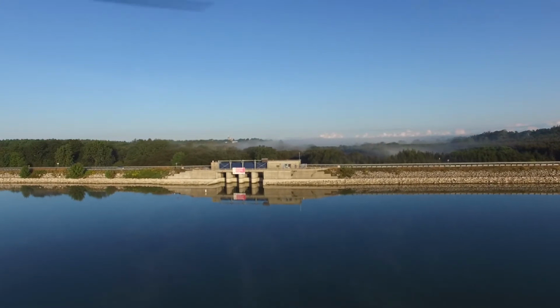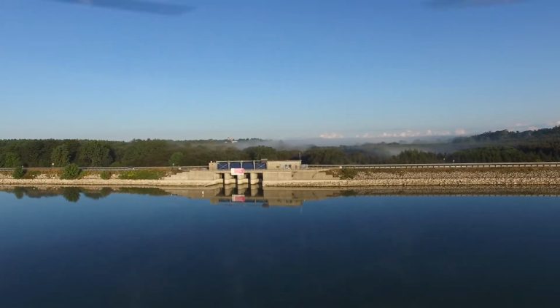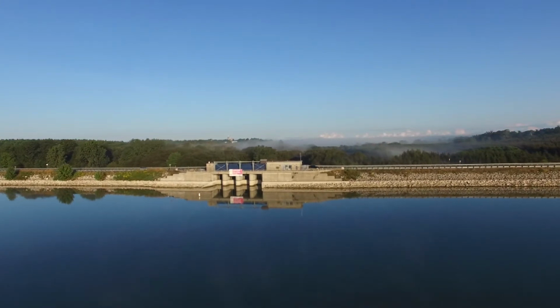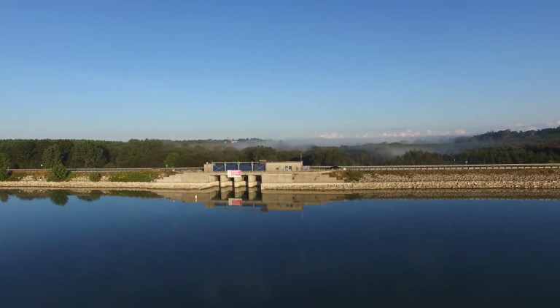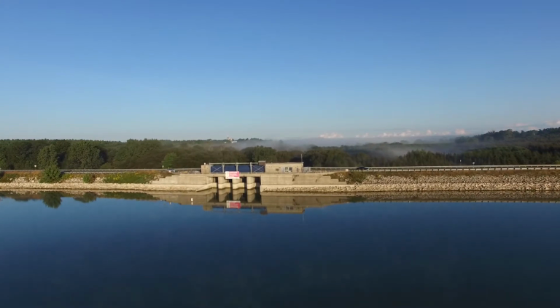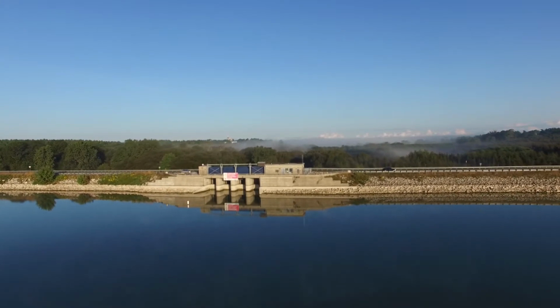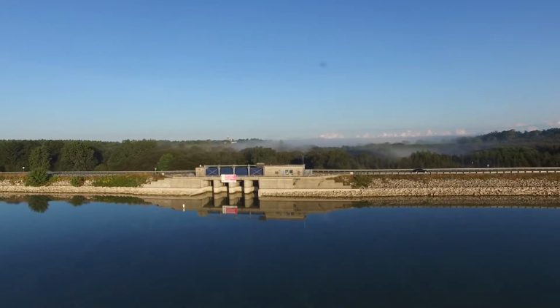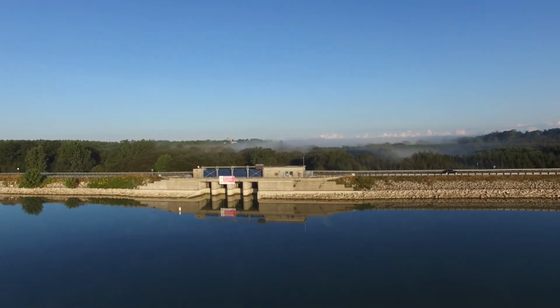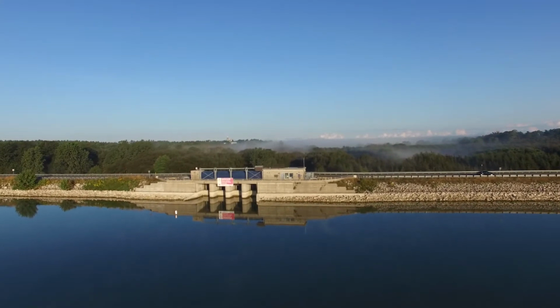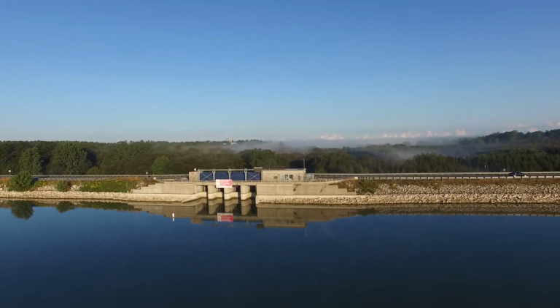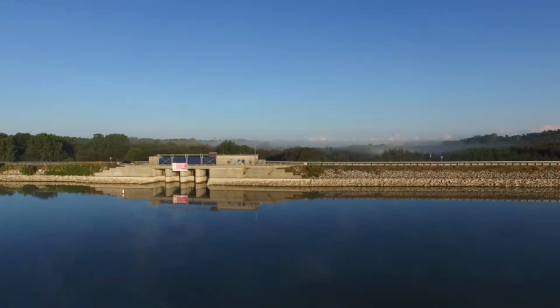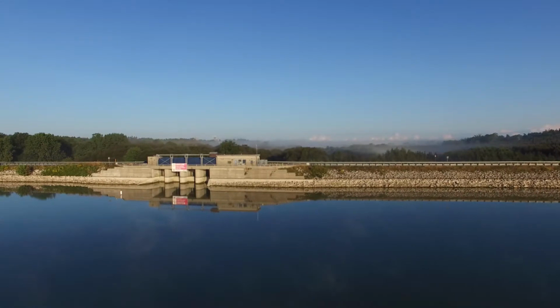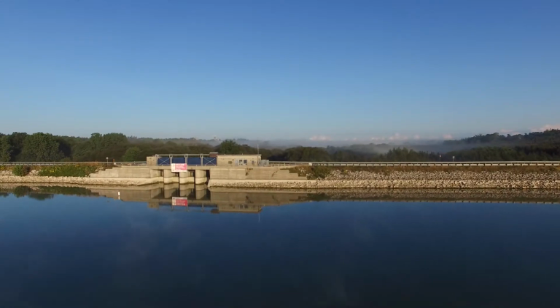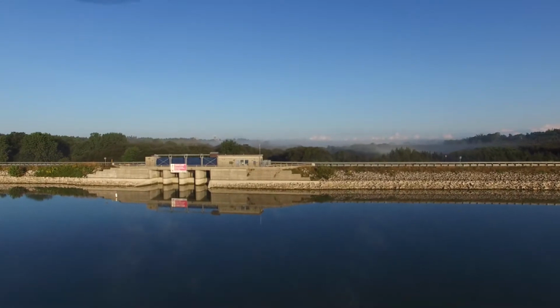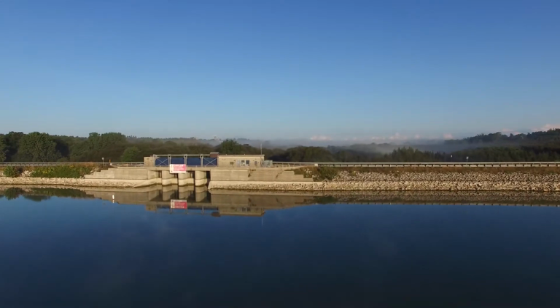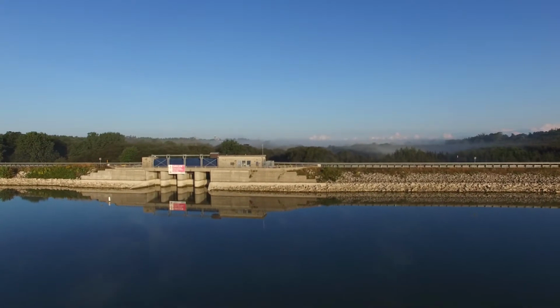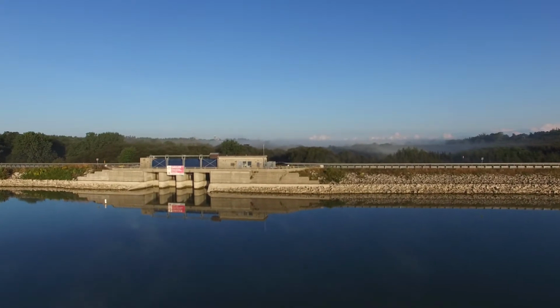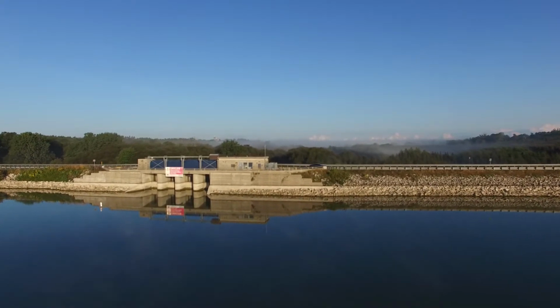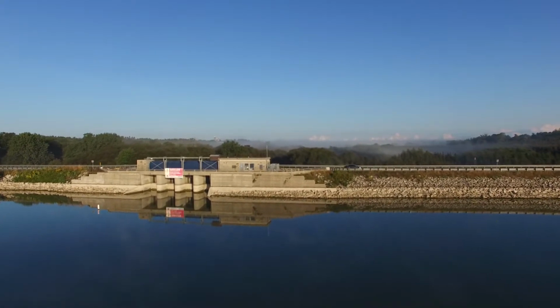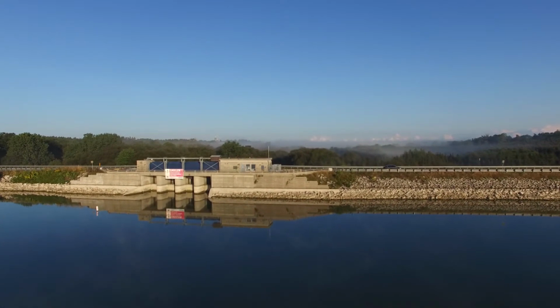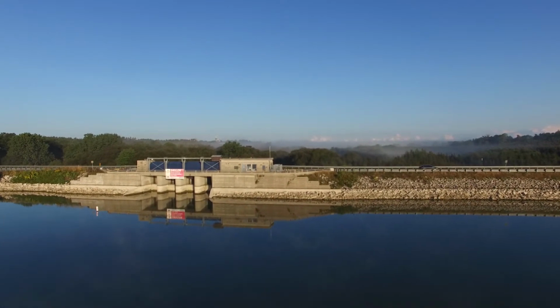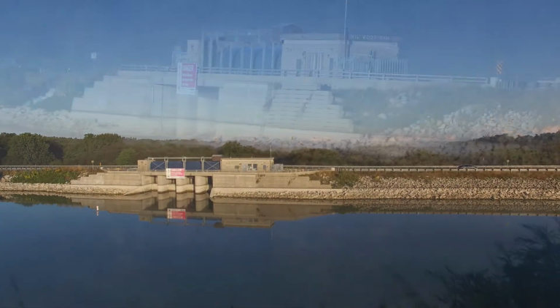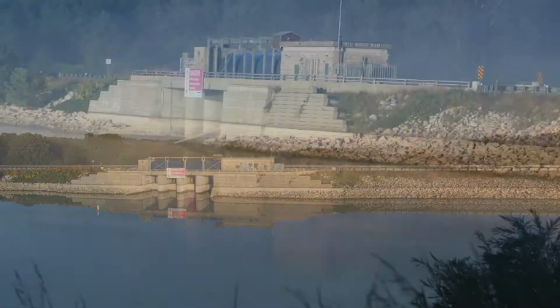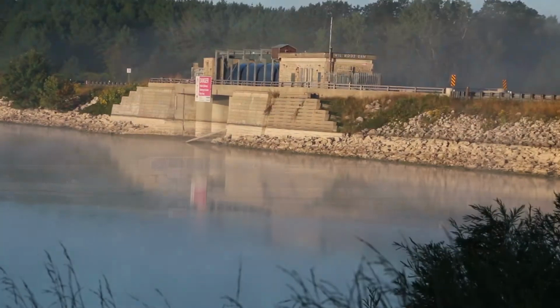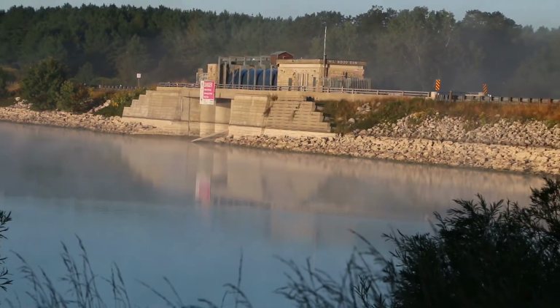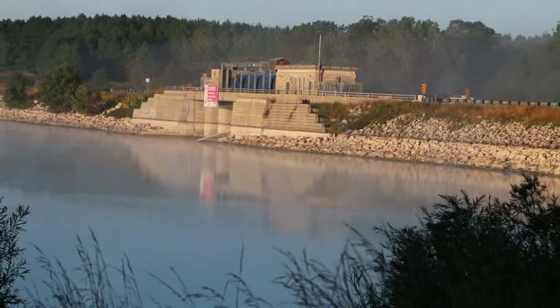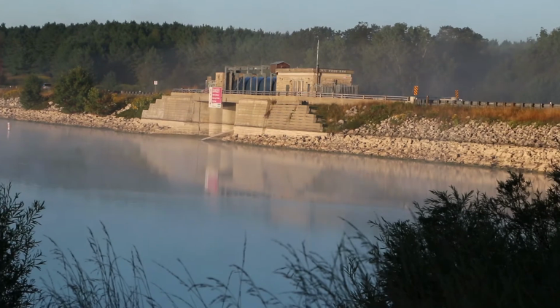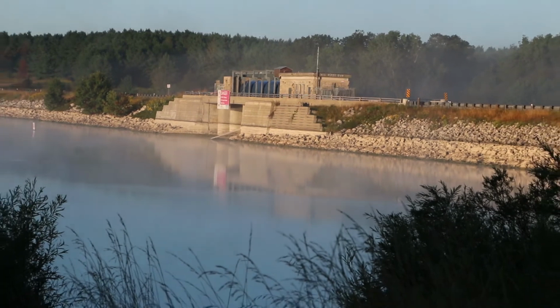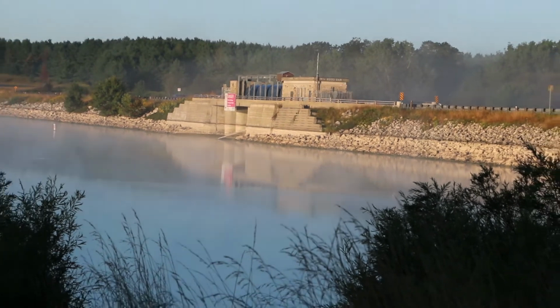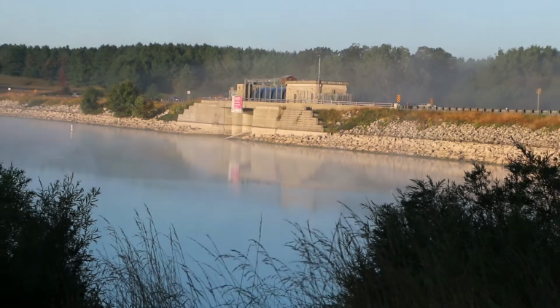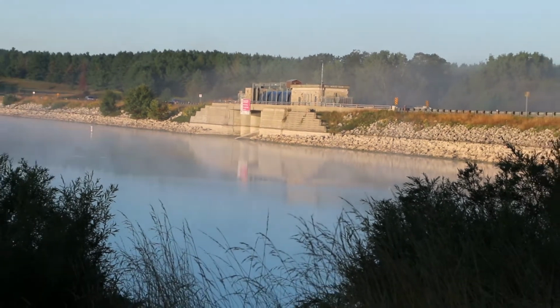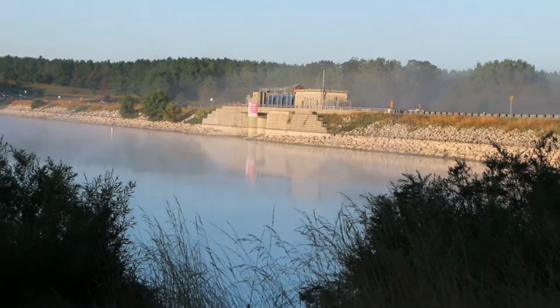Wildwood is operated in a coordinated manner with other flood control structures along the North Thames River and is able to reduce flood flows on Trout Creek by 95%.